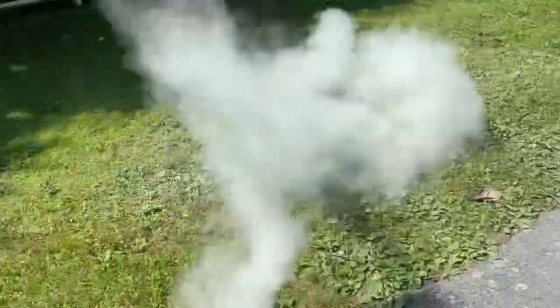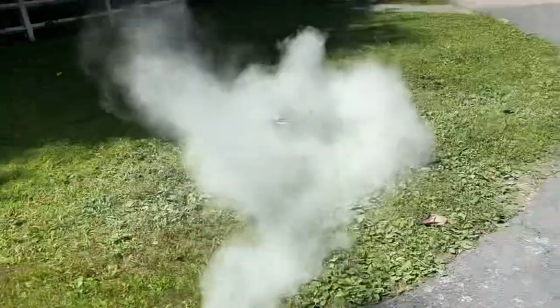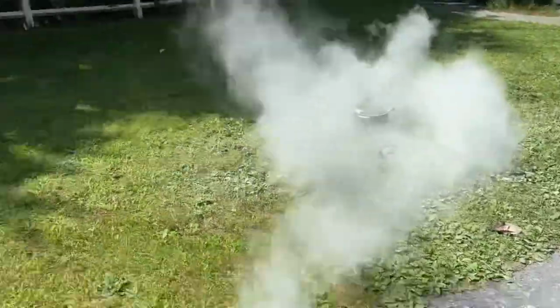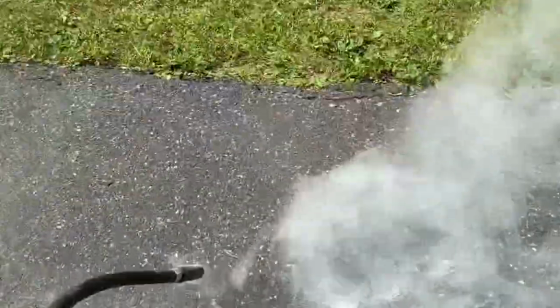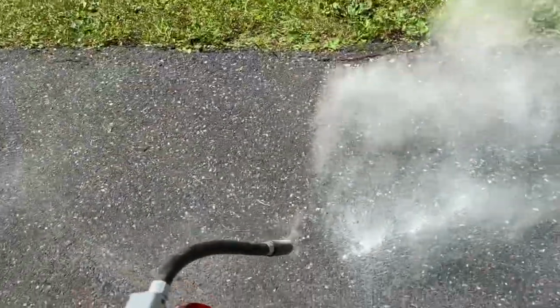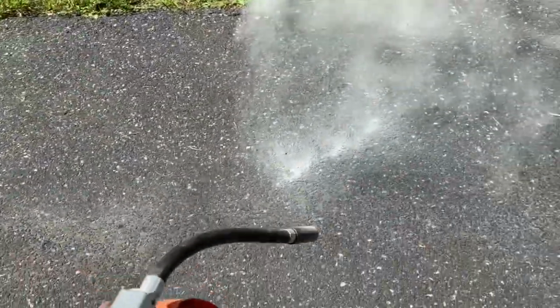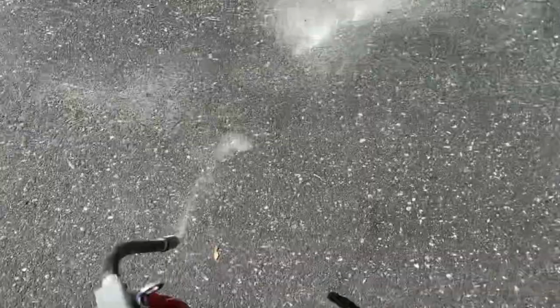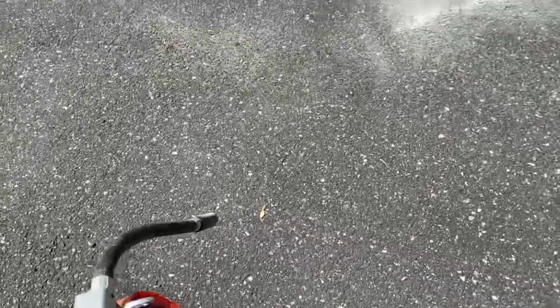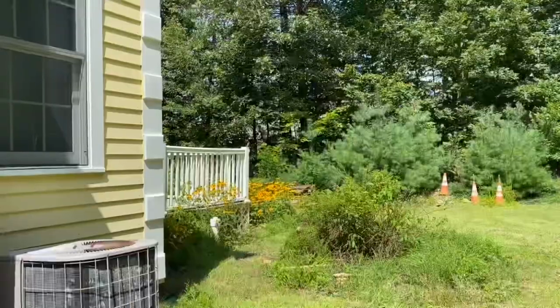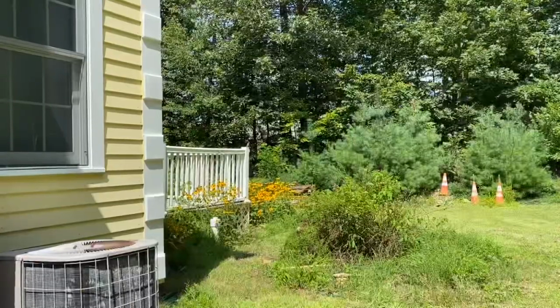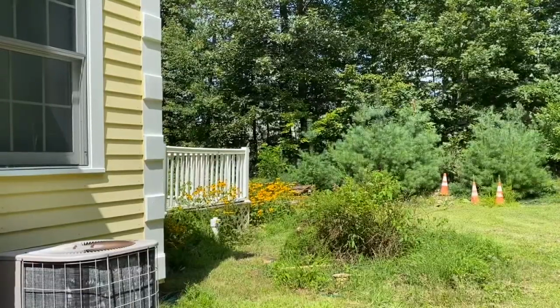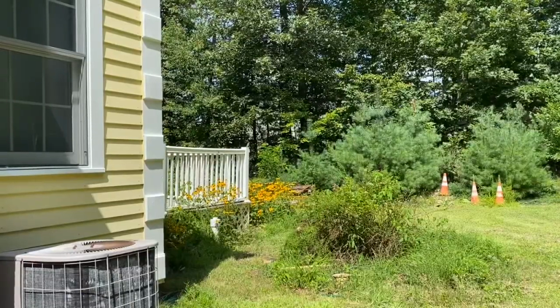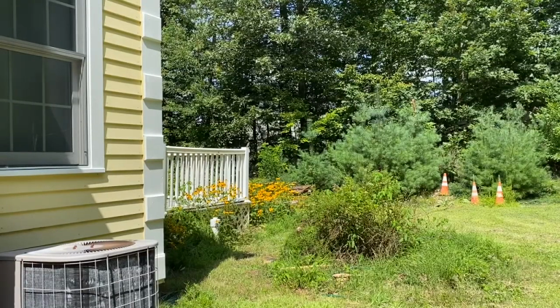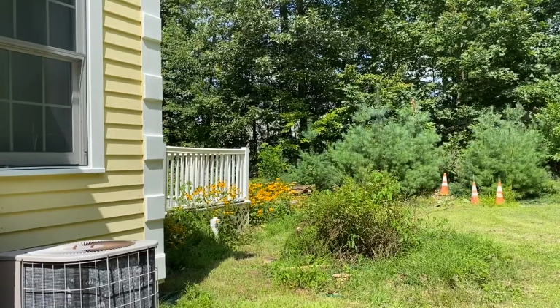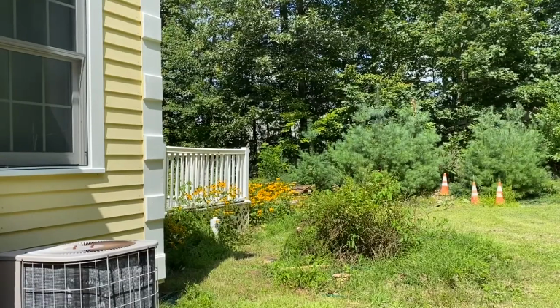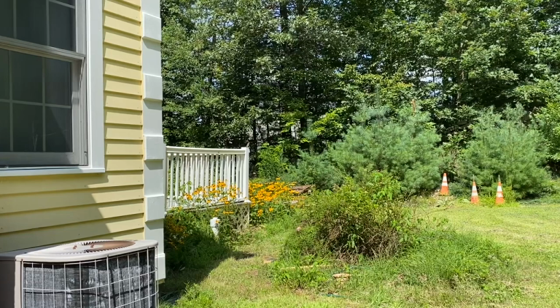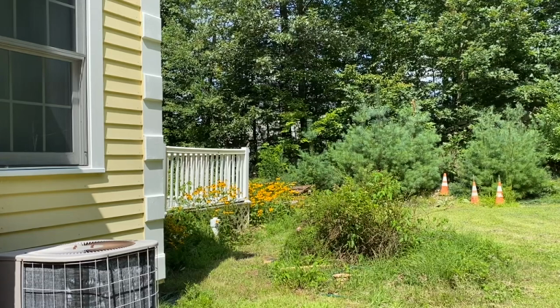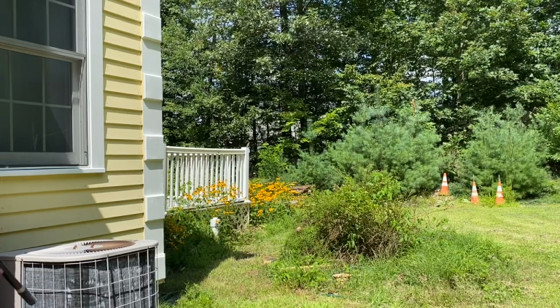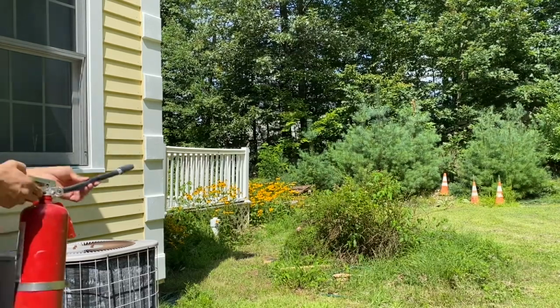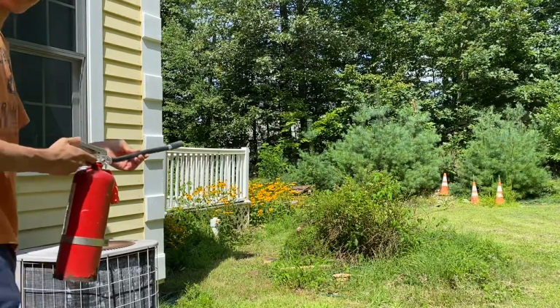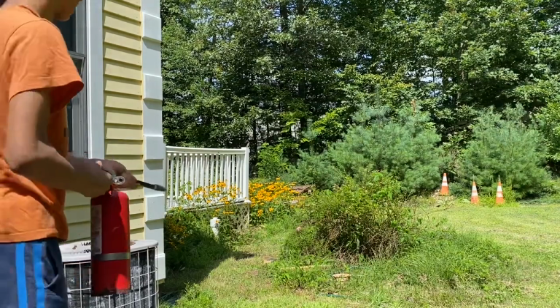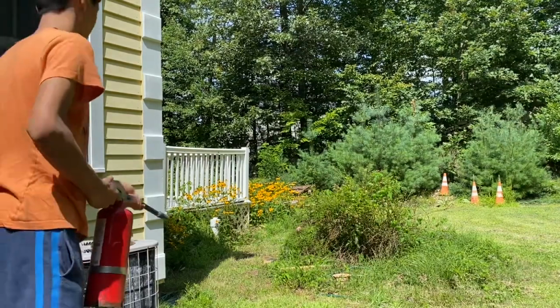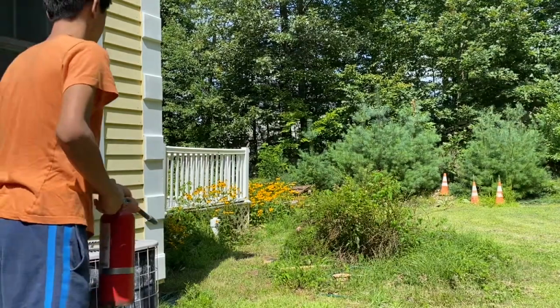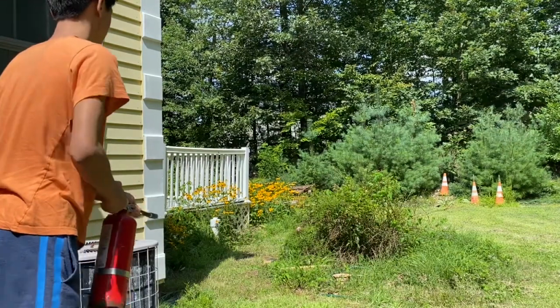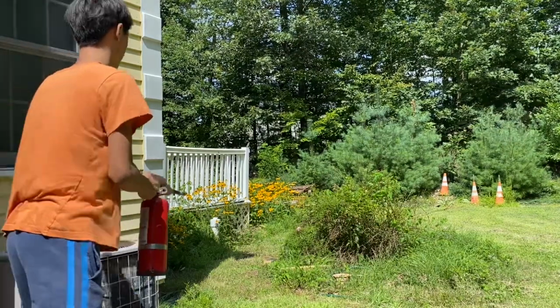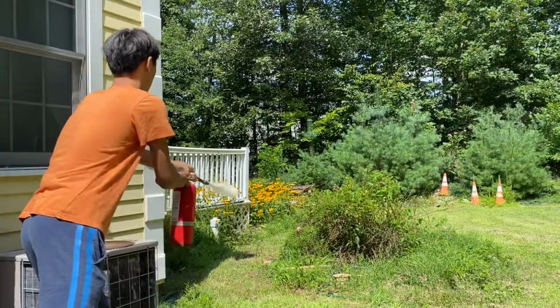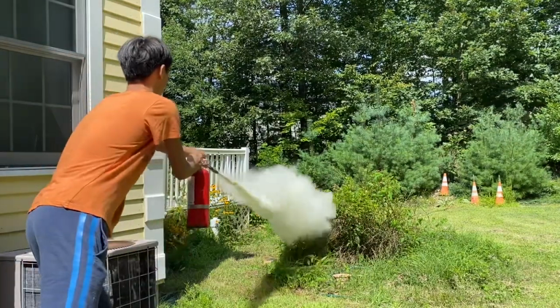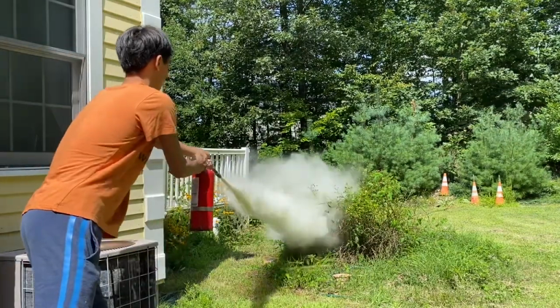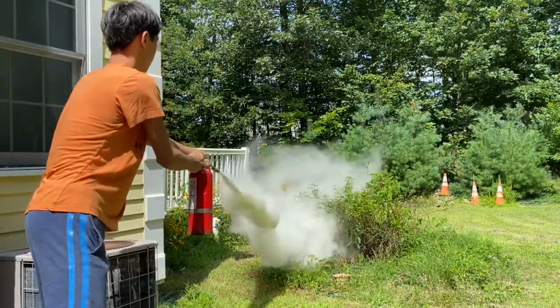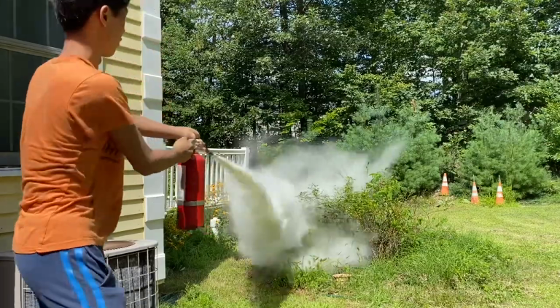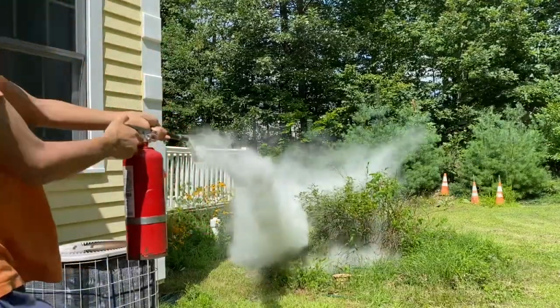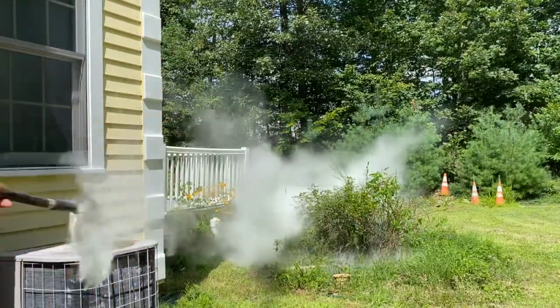I might actually just discharge this on a wasp's nest. This is probably a horrifically stupid idea, but I got this, so let's just empty it on him. Oh, that's not doing anything.